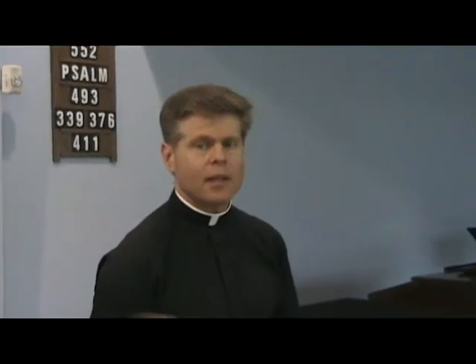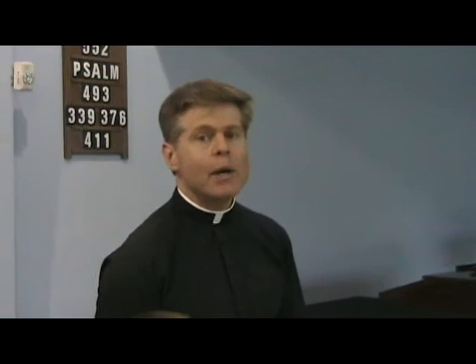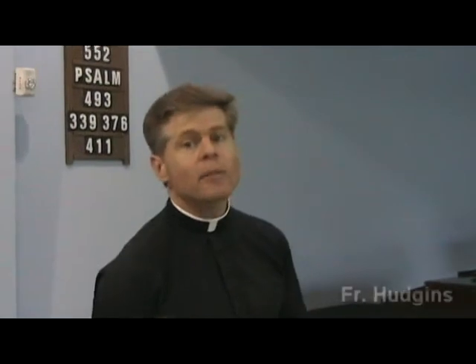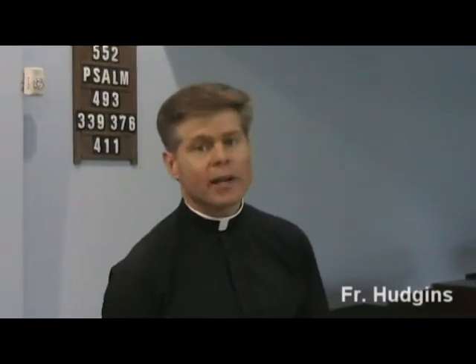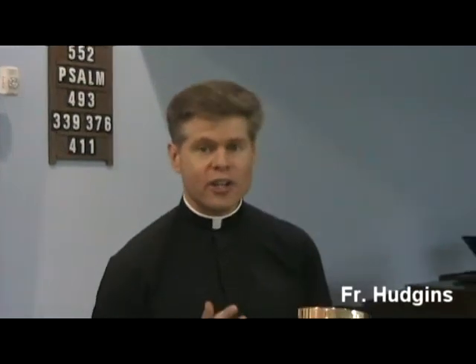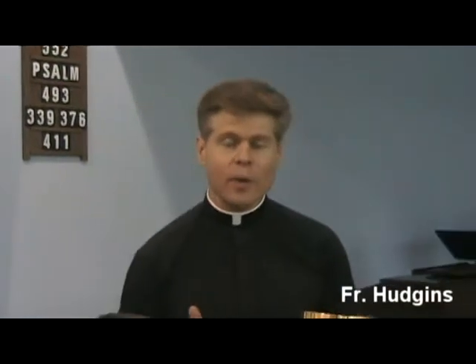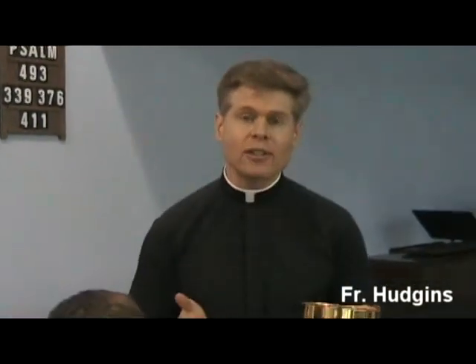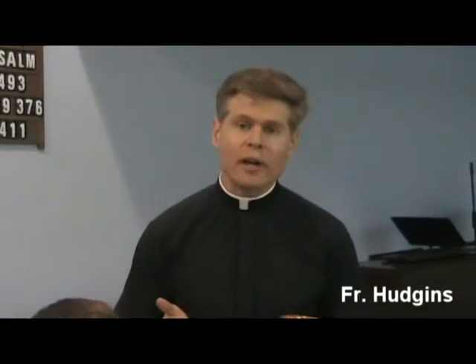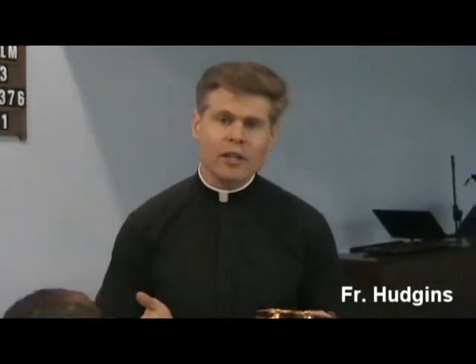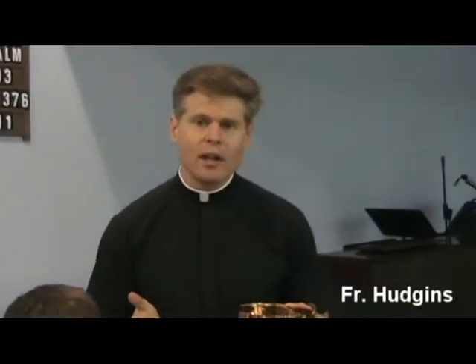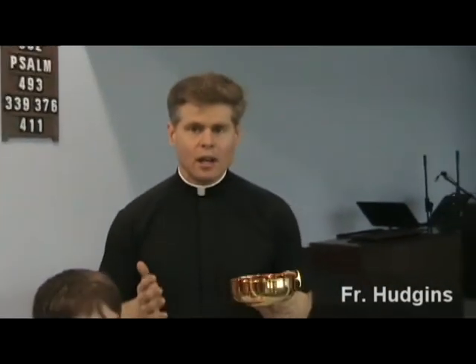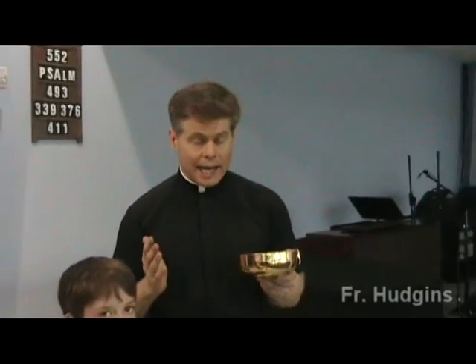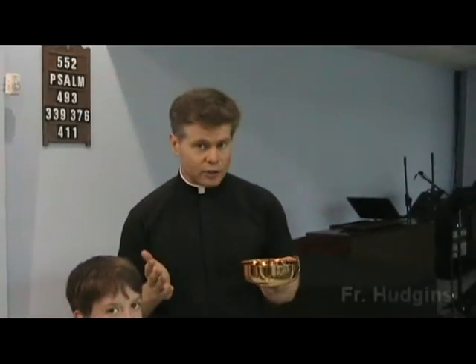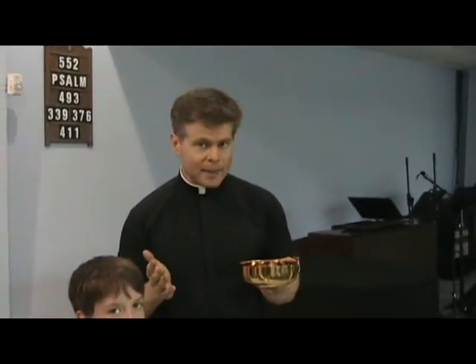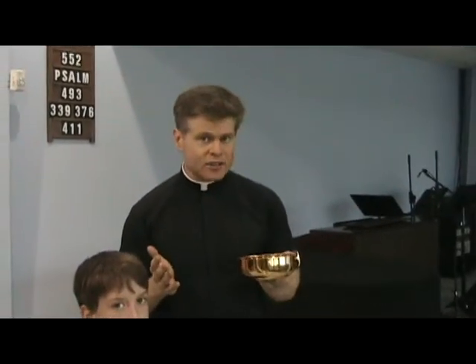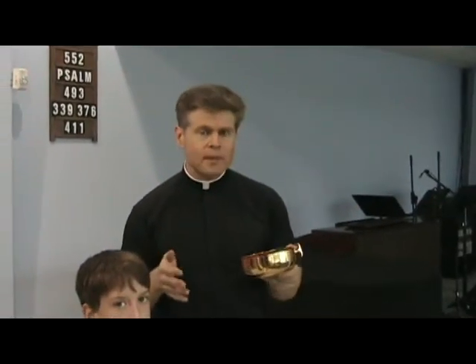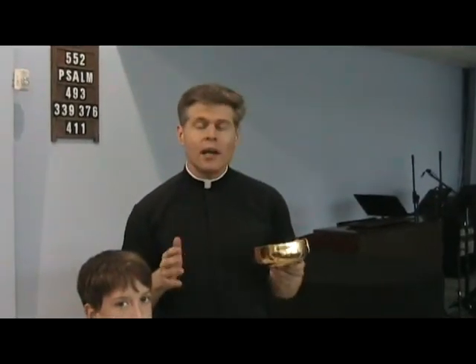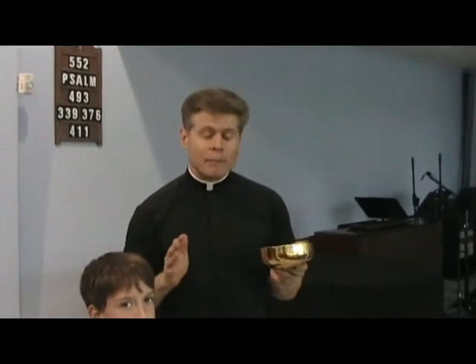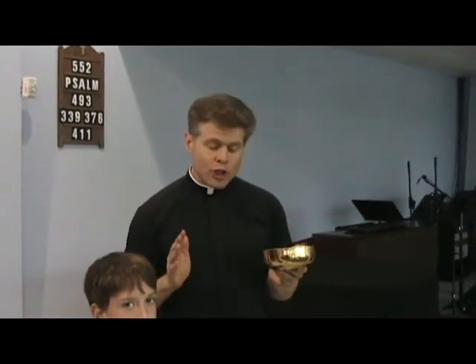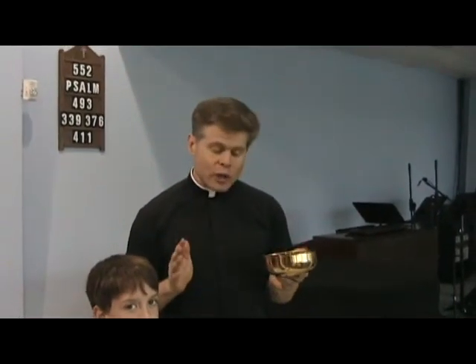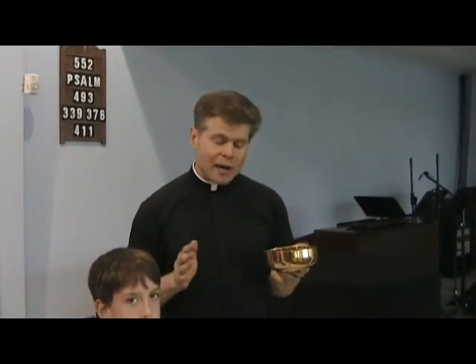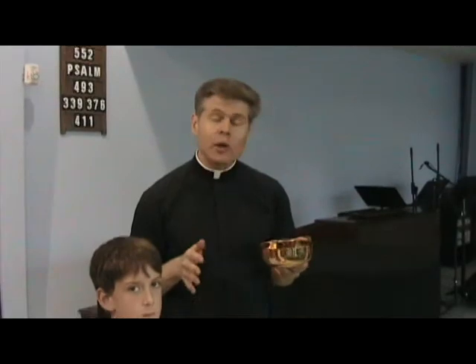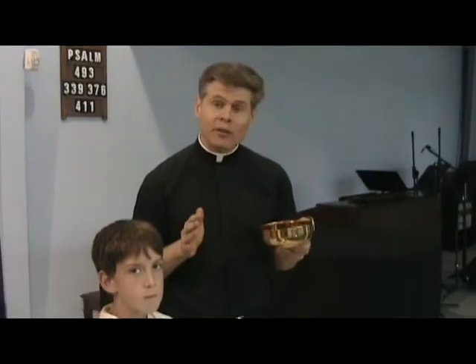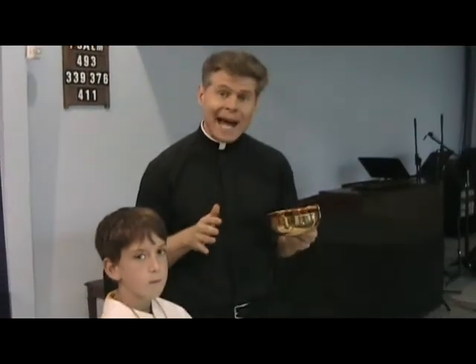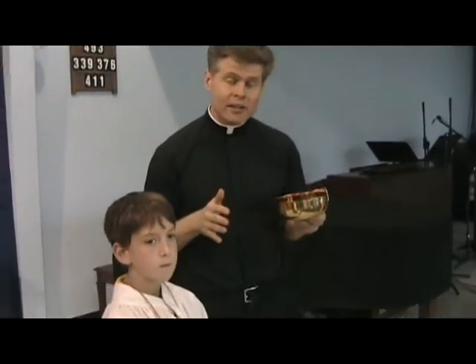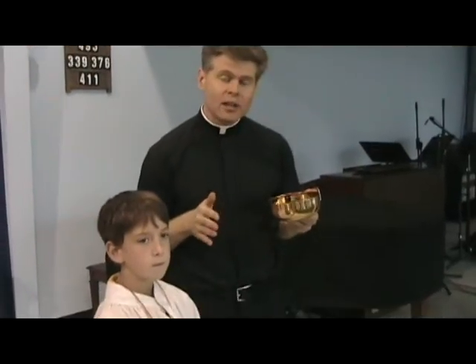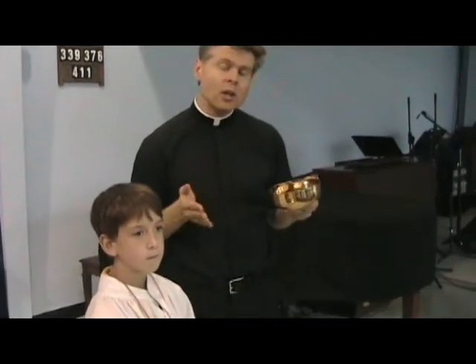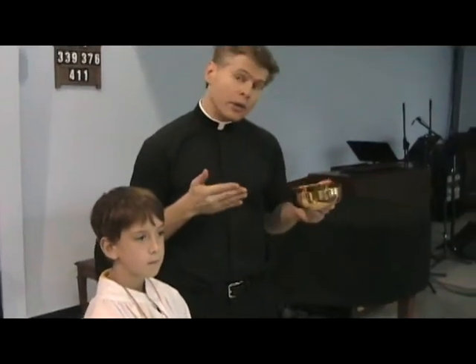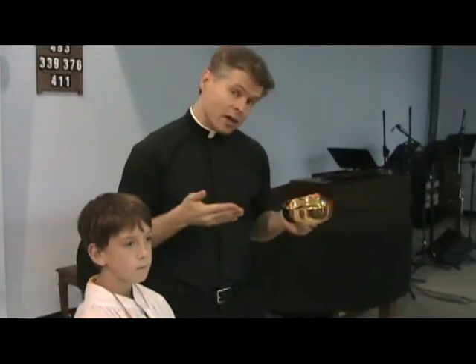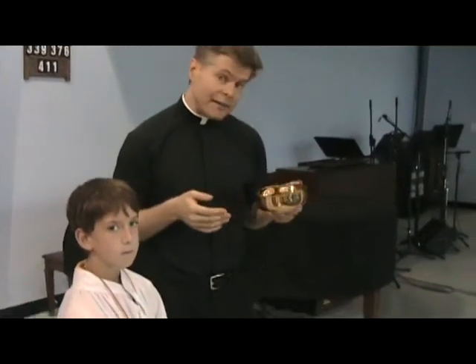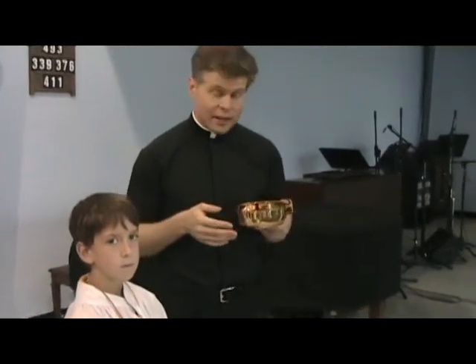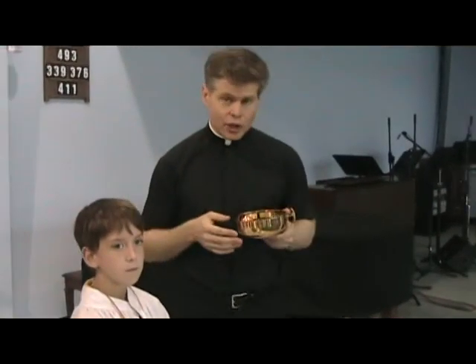Welcome to our continuing instruction on how to serve Mass. I'm going to show you now how to work the paten when you're over on the left side of the church.